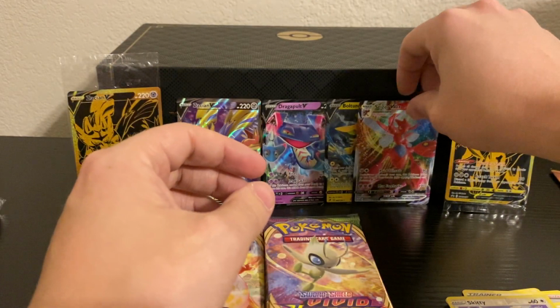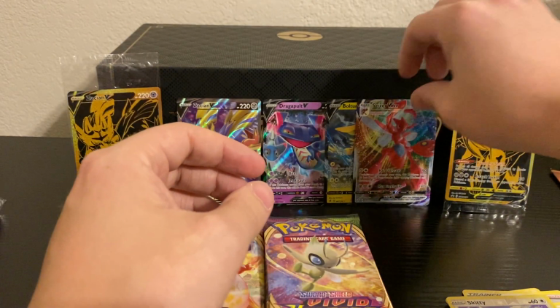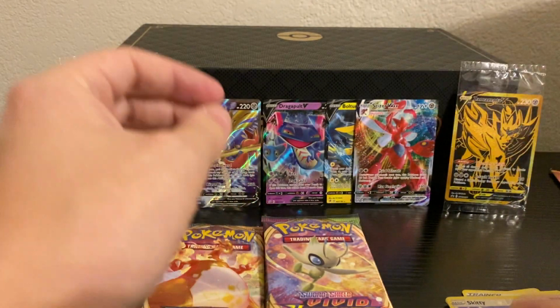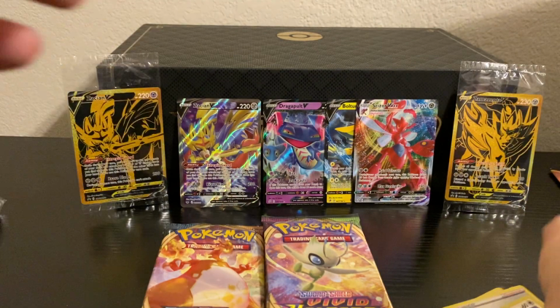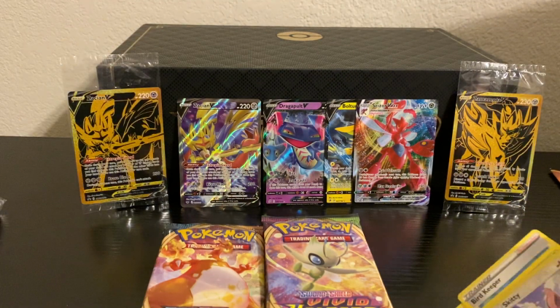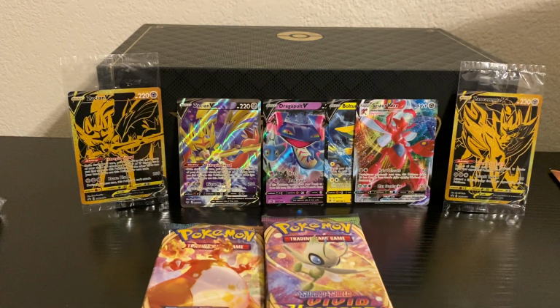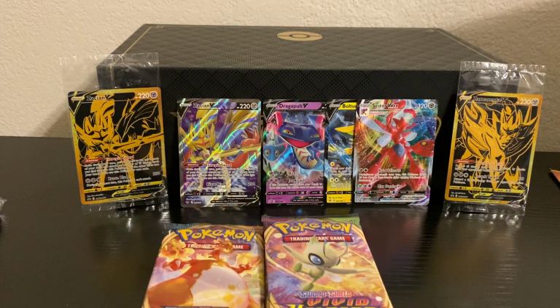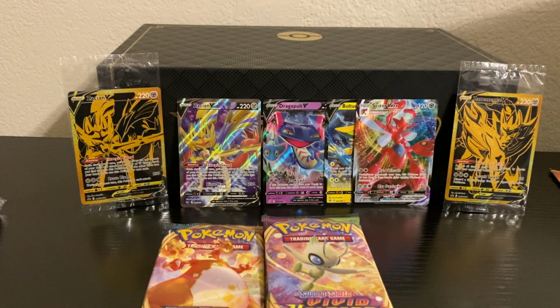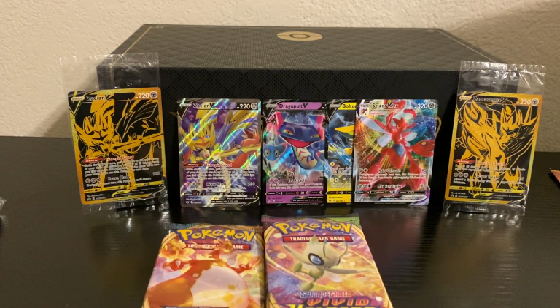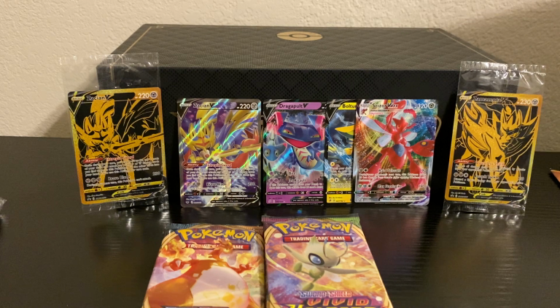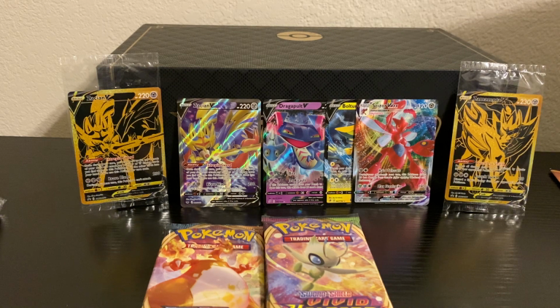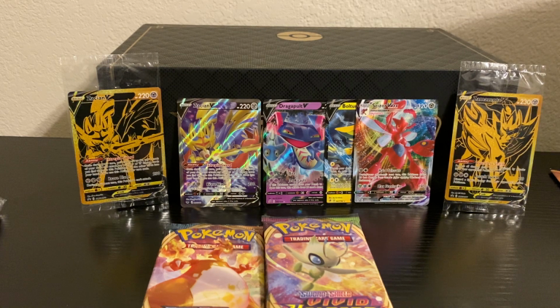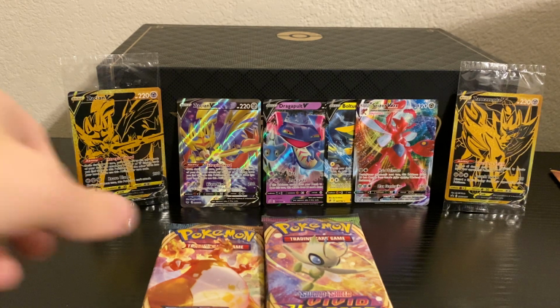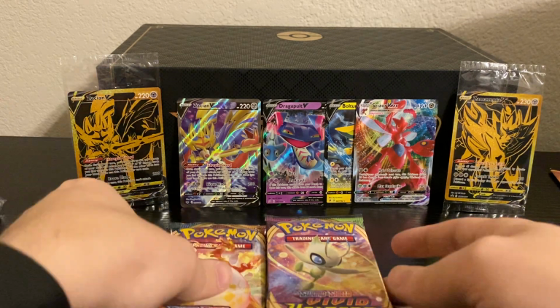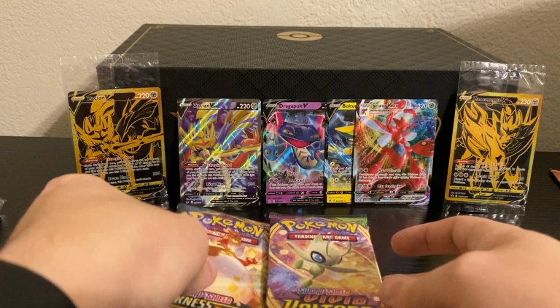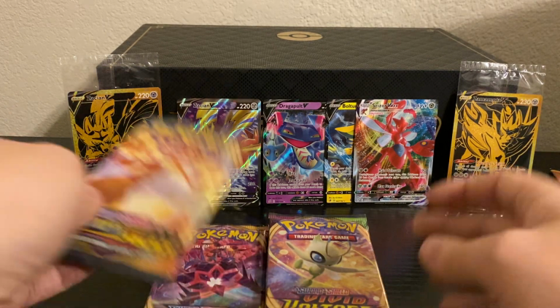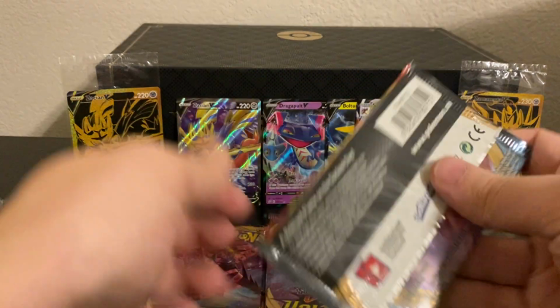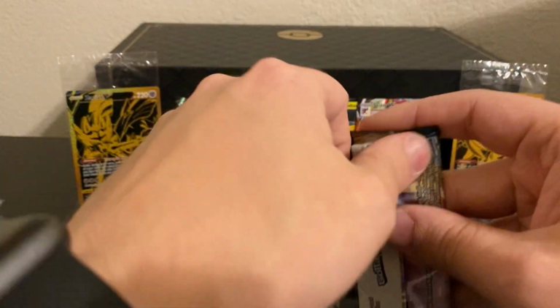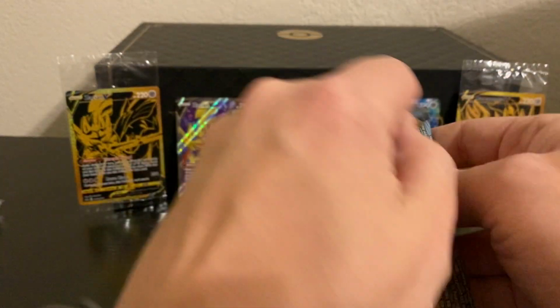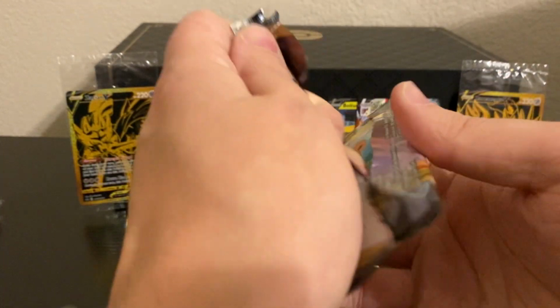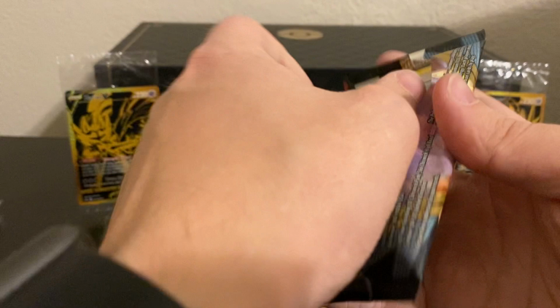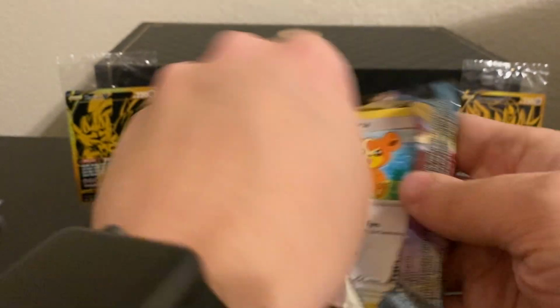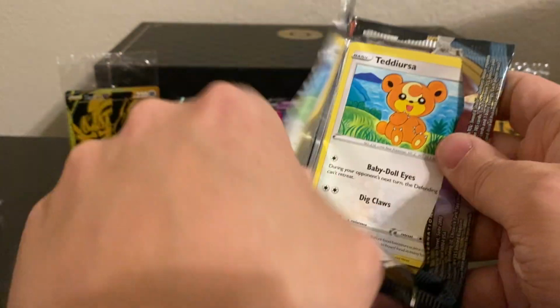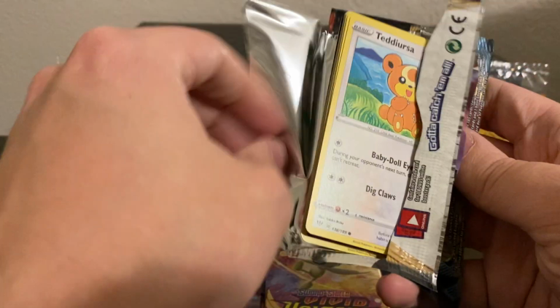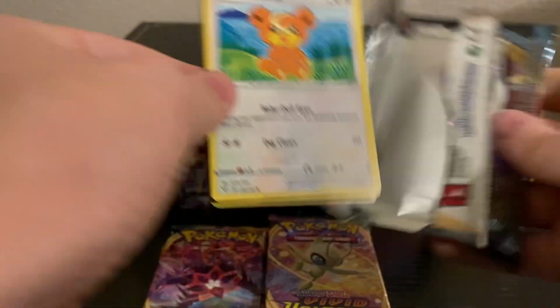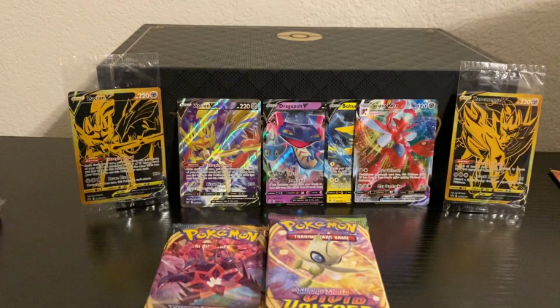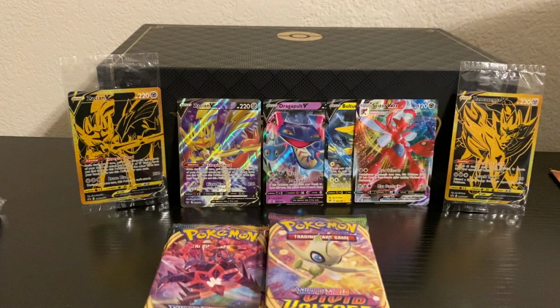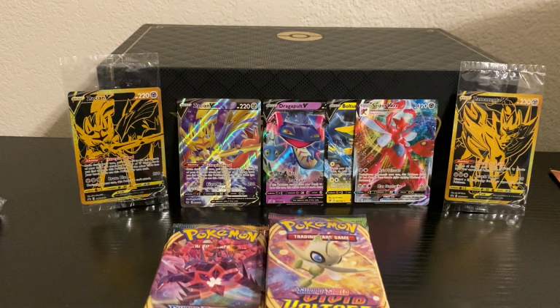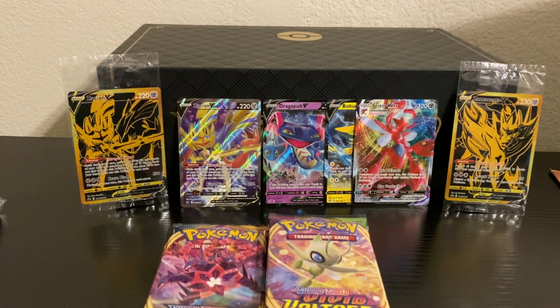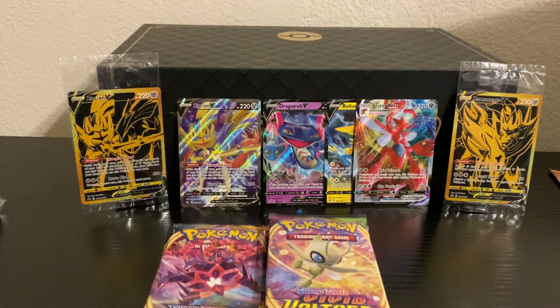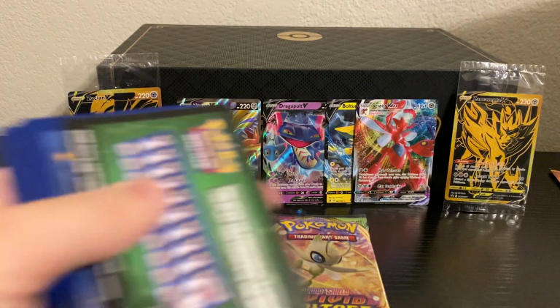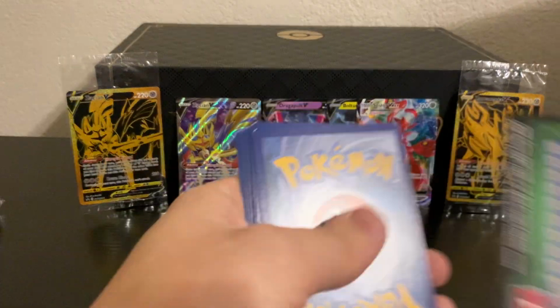Let's go ahead and set that in the back. If that would have been a Charizard, this would have been the most insane Ultra Premium Collection. But we do still have three more packs of Darkness Ablaze left.